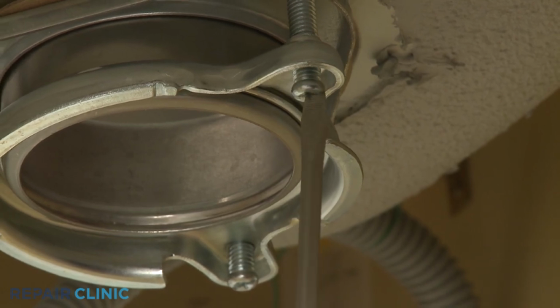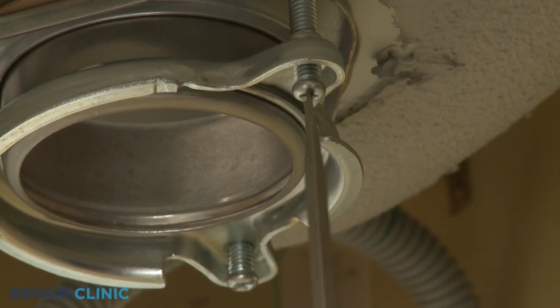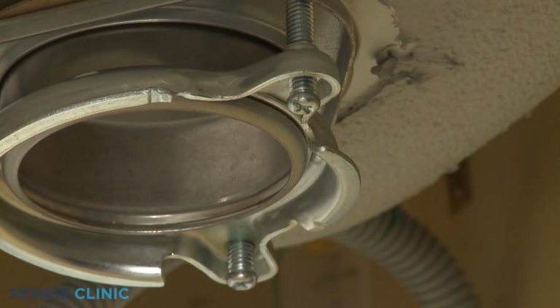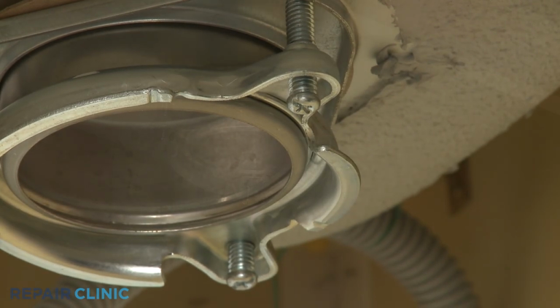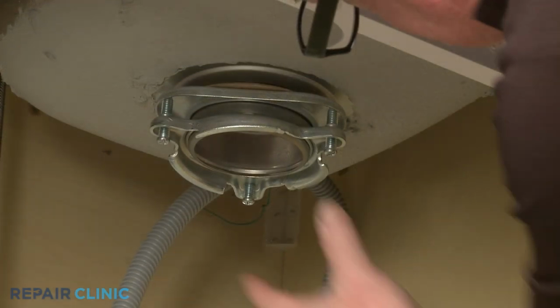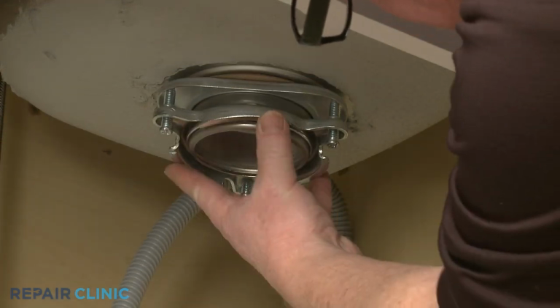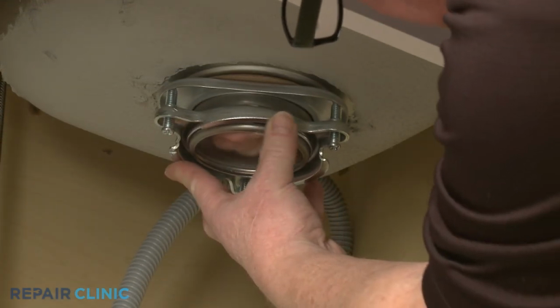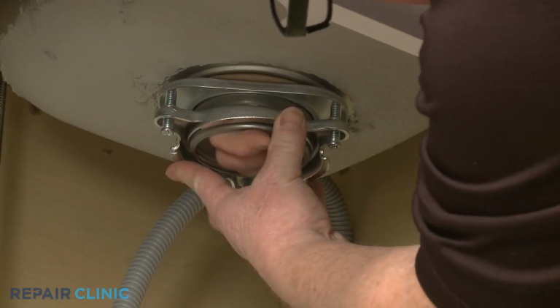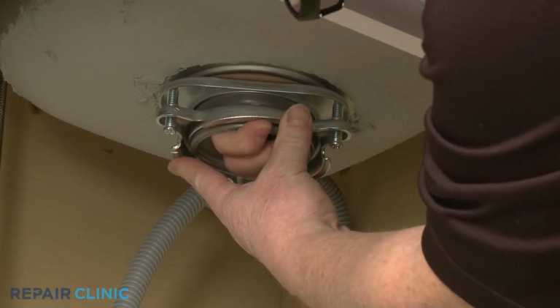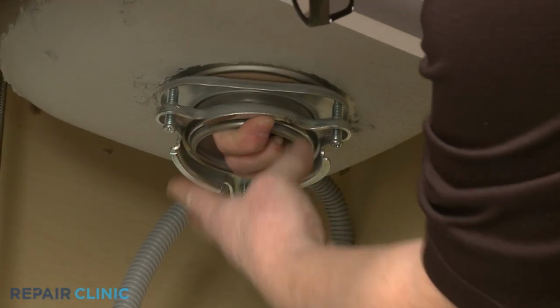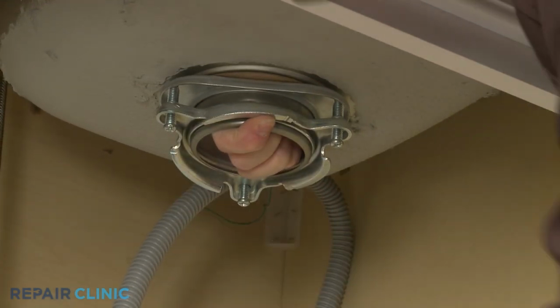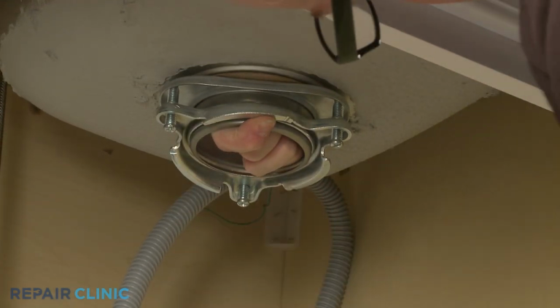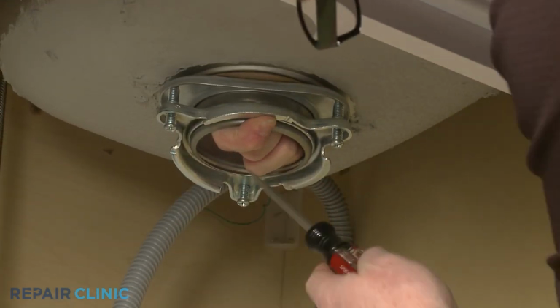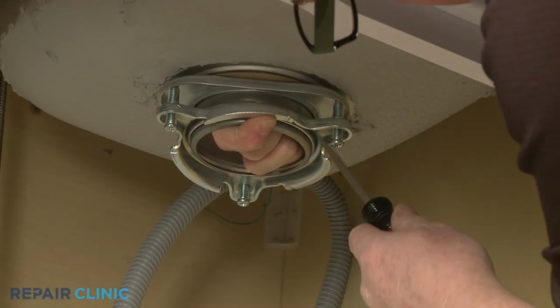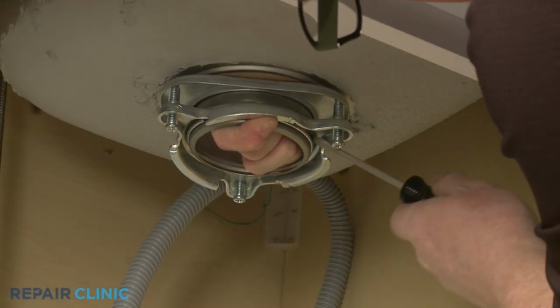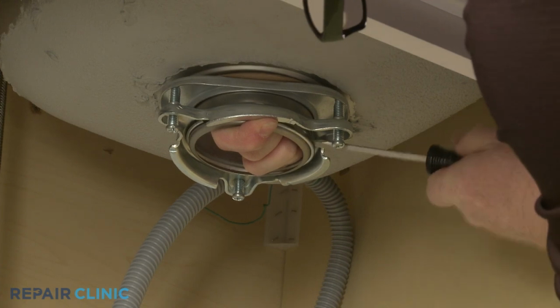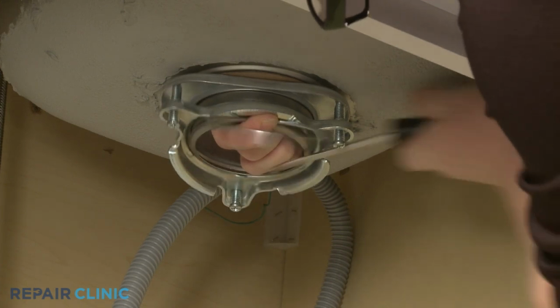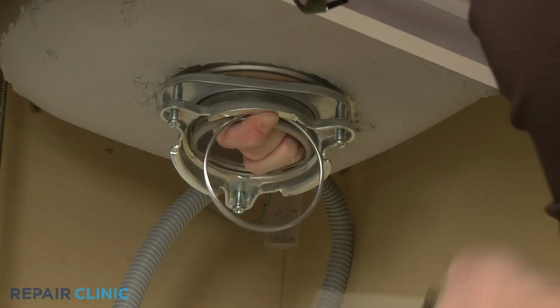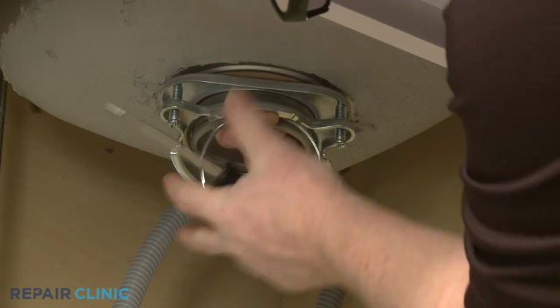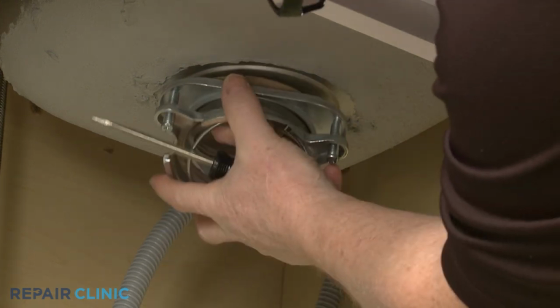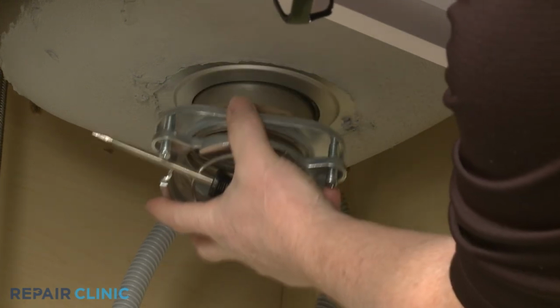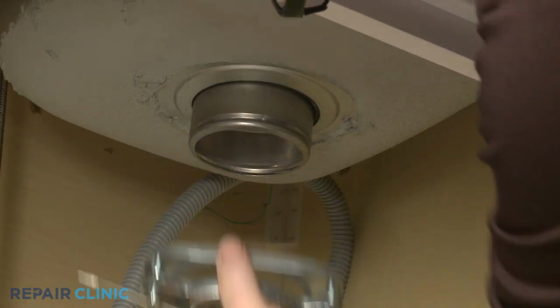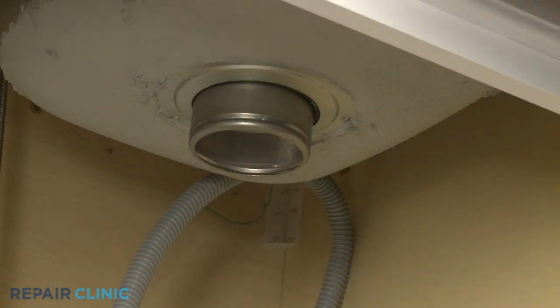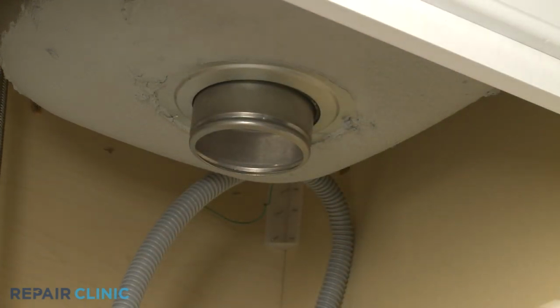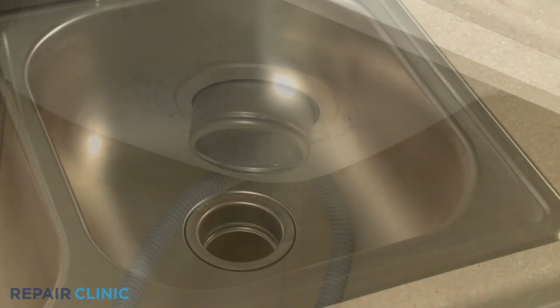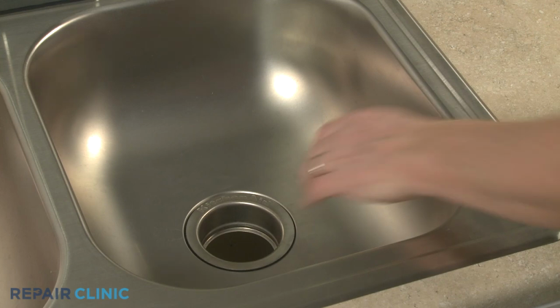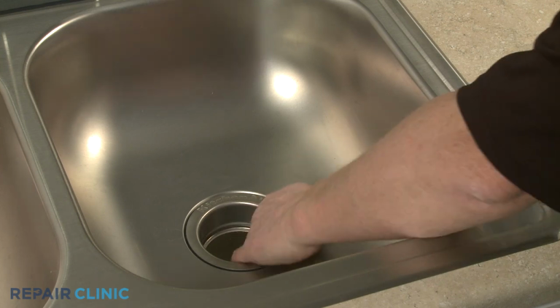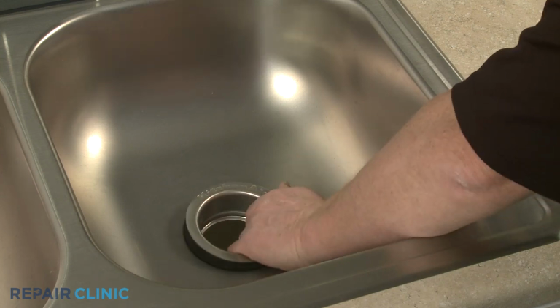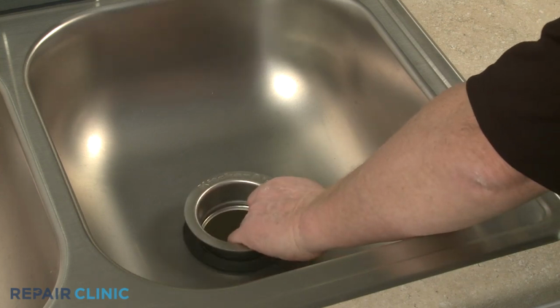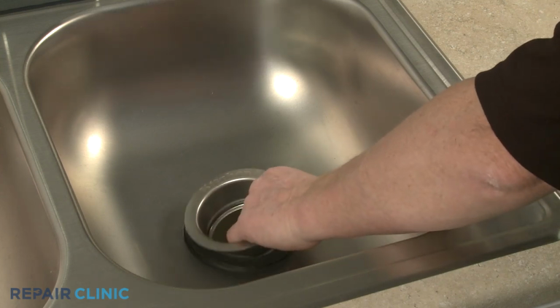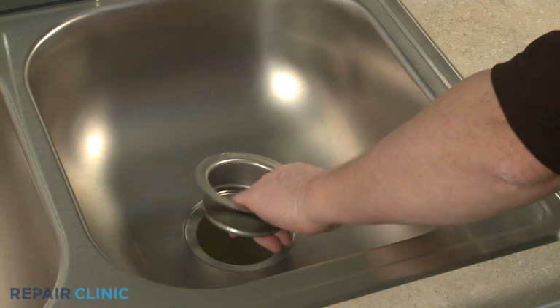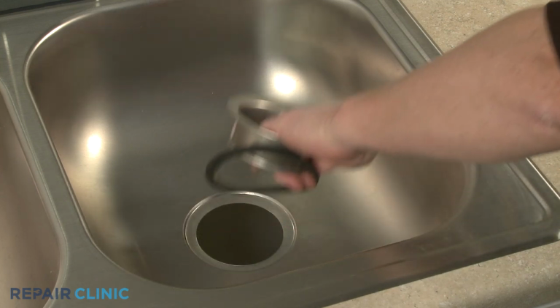With the screws loosened, lift the bracket up and use the screwdriver to pry the mounting ring free of the strainer flange. You can now lift out the strainer flange and remove the old upper flange seal.